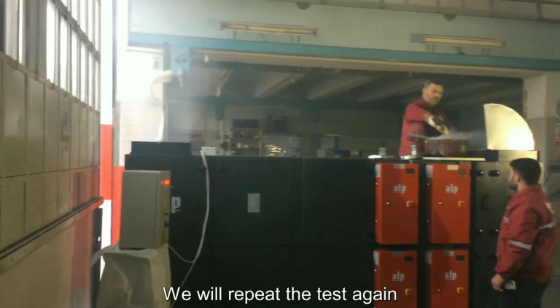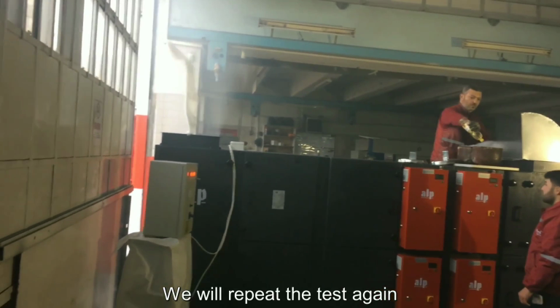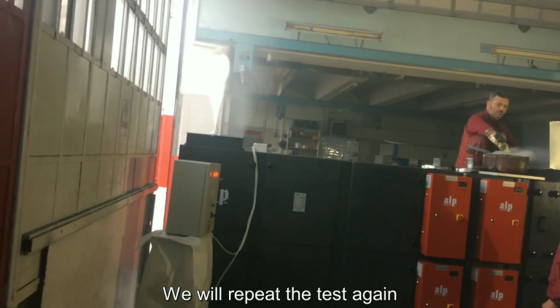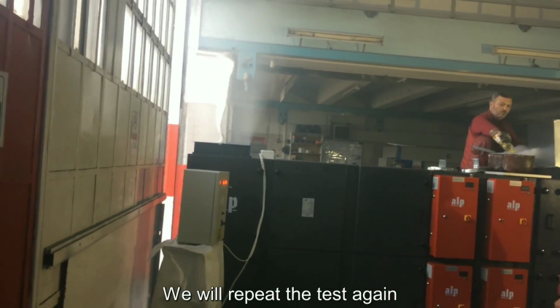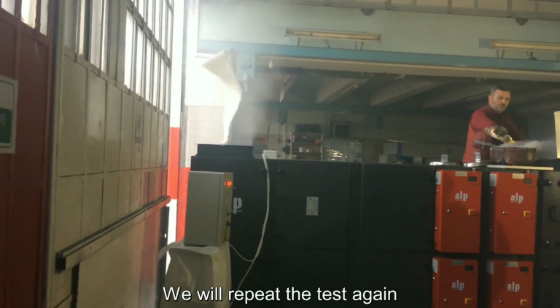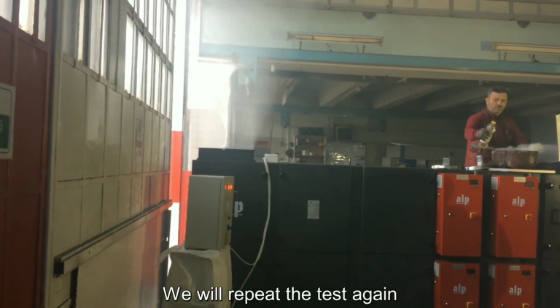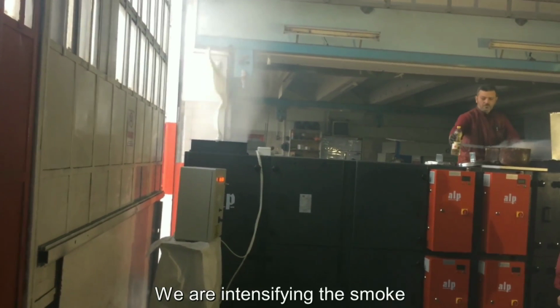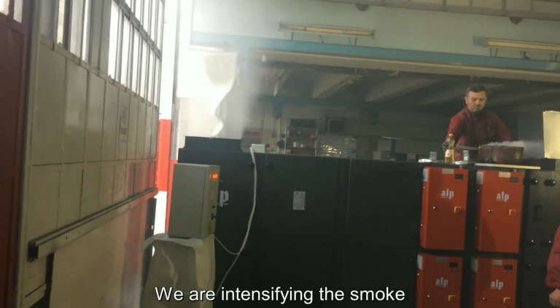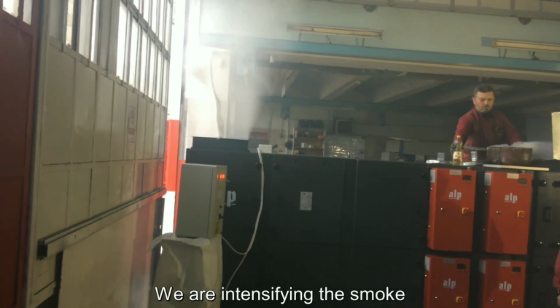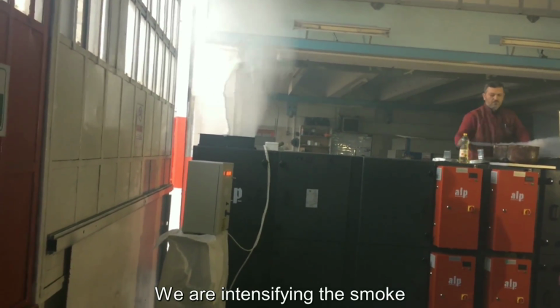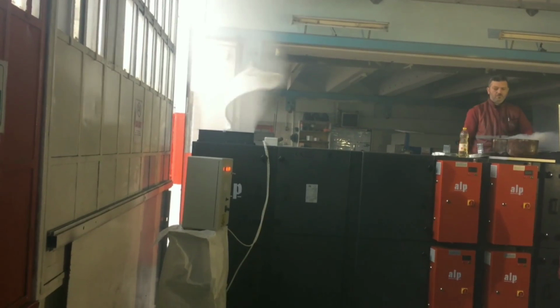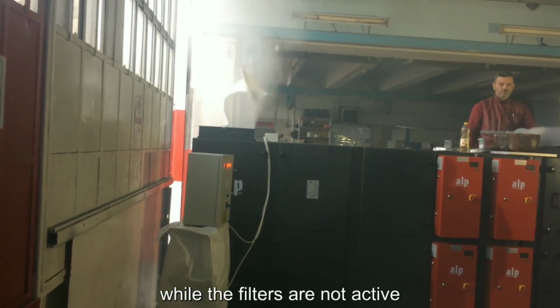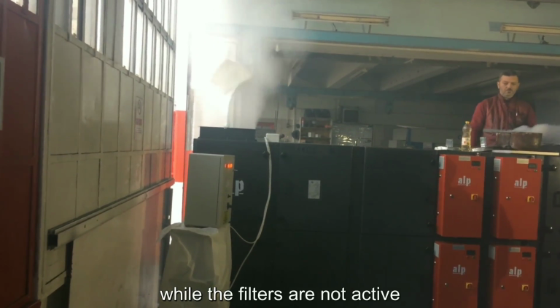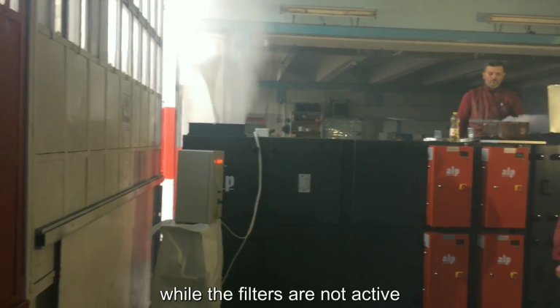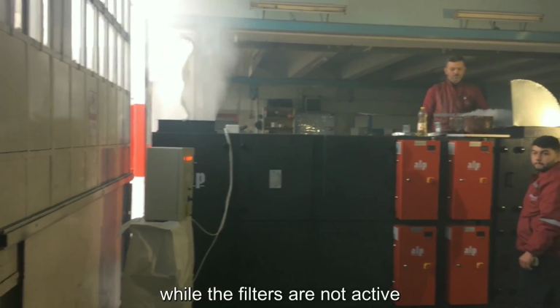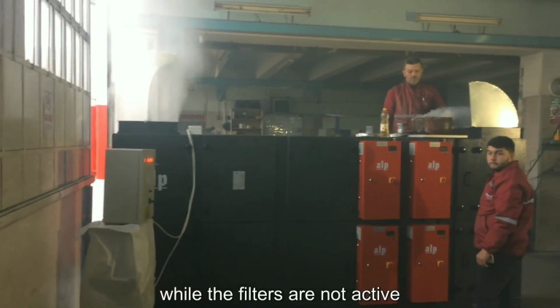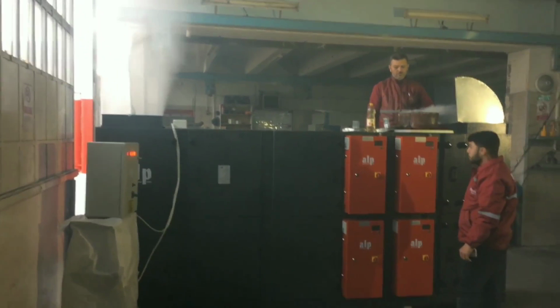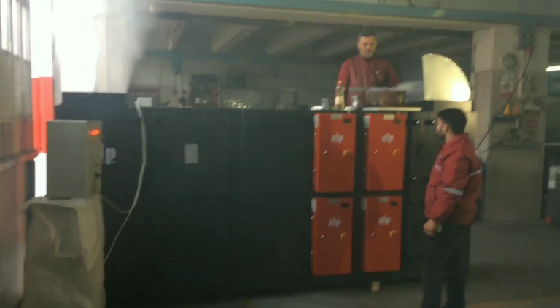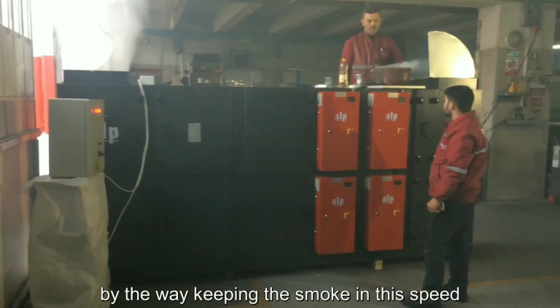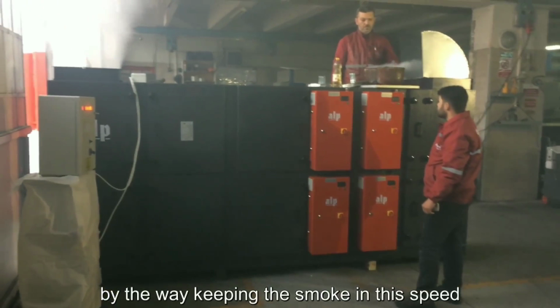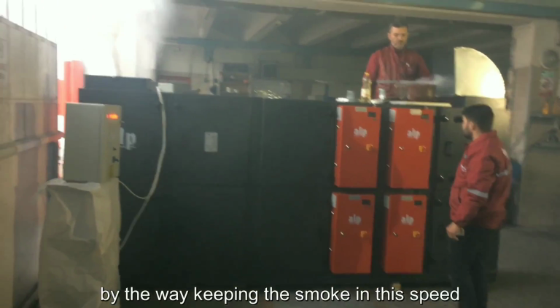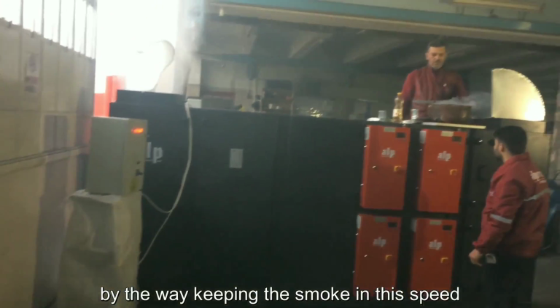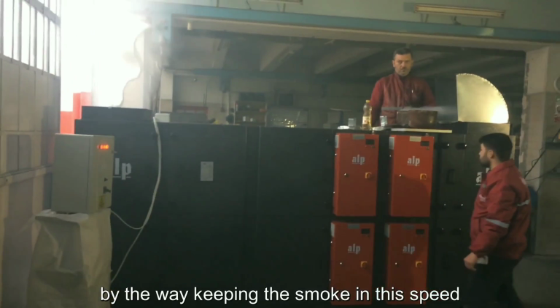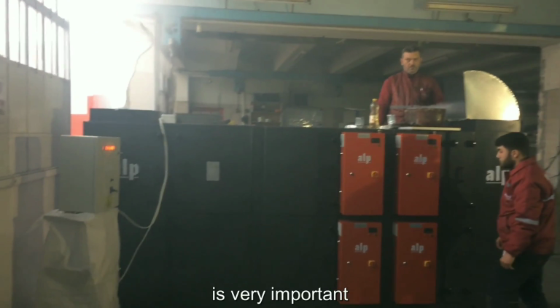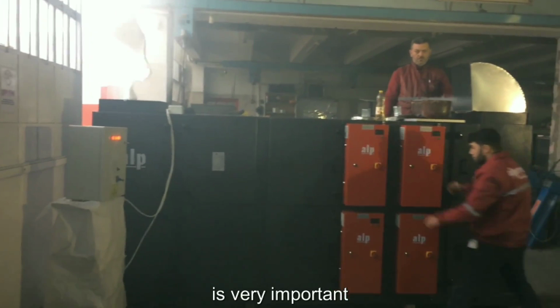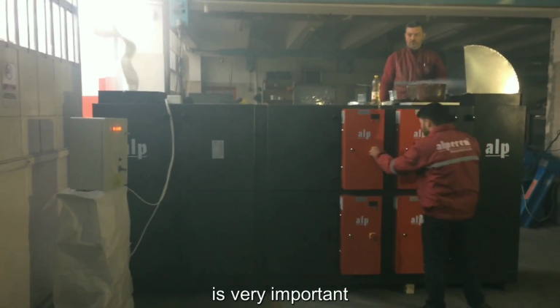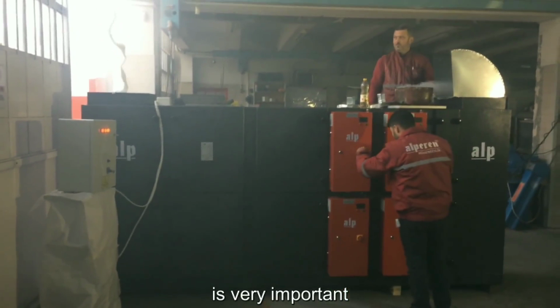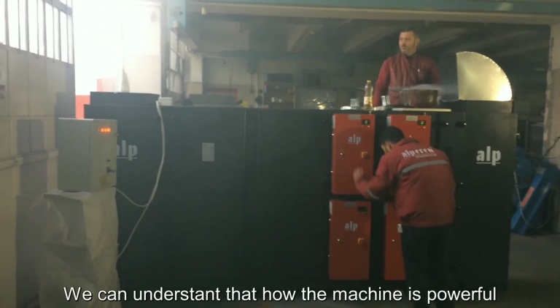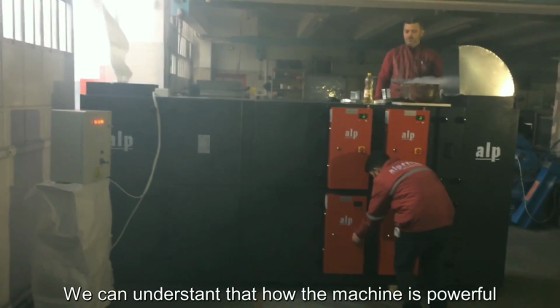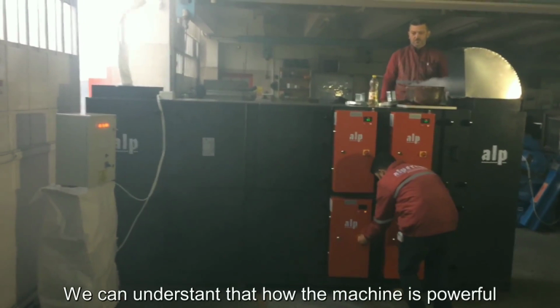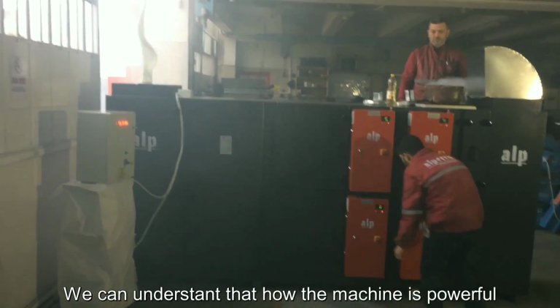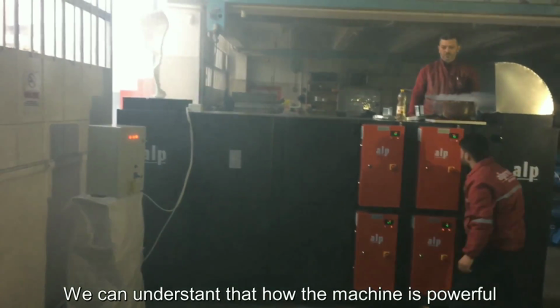We will repeat the test again. Now we are intensifying the smoke while filters are not active. Keeping the smoke speed is very important. We can understand how powerful the machine is.